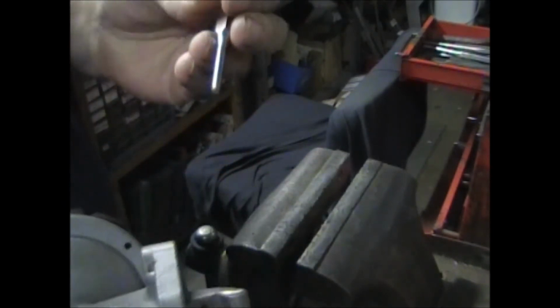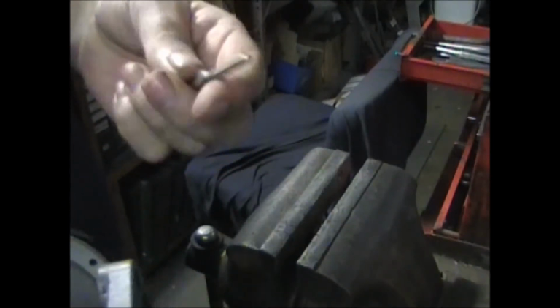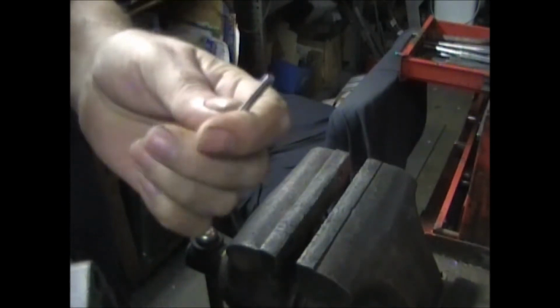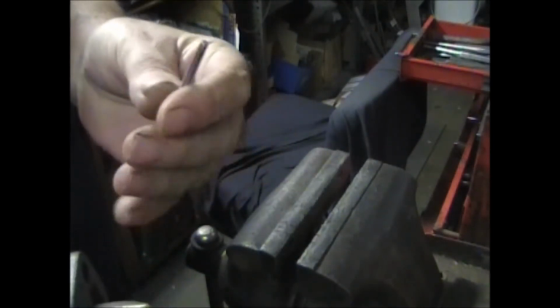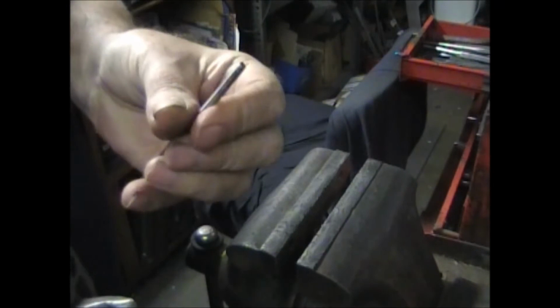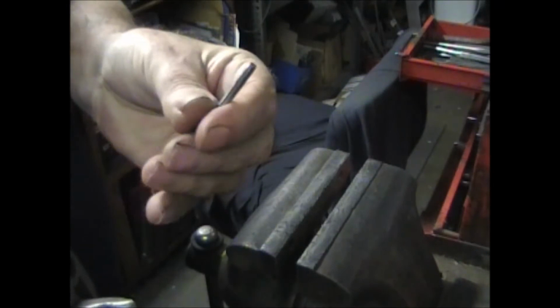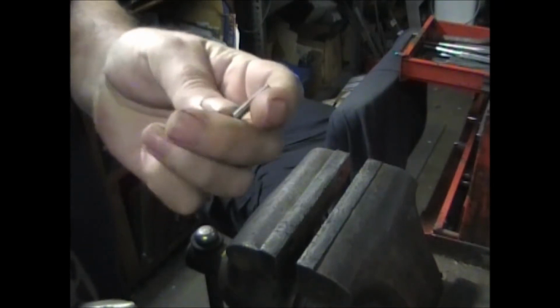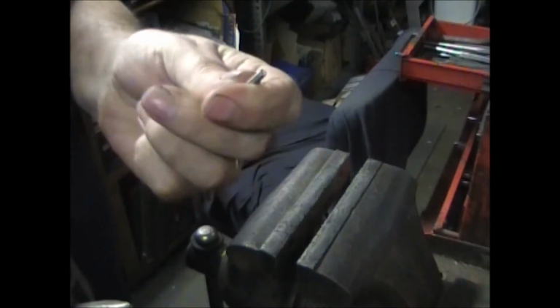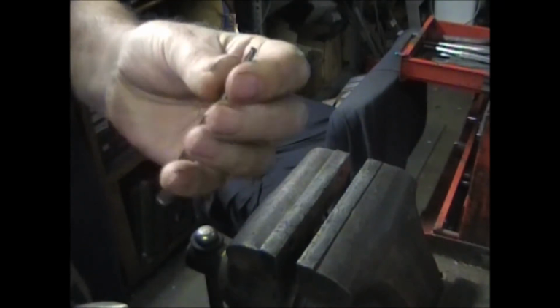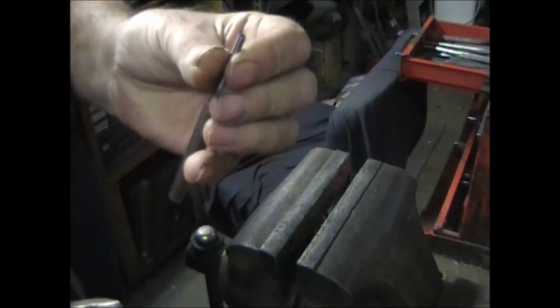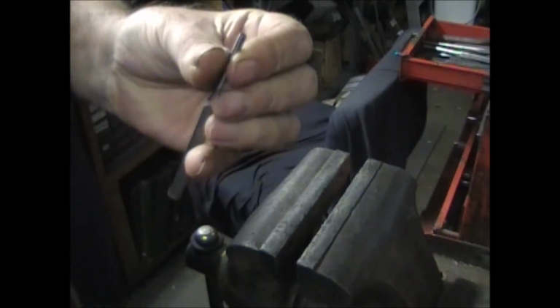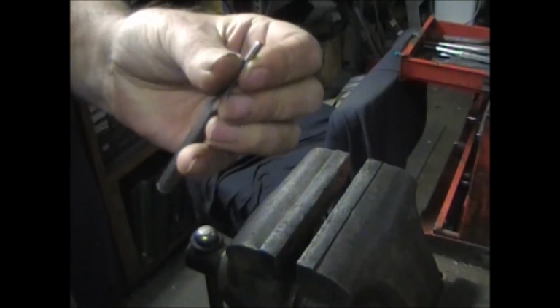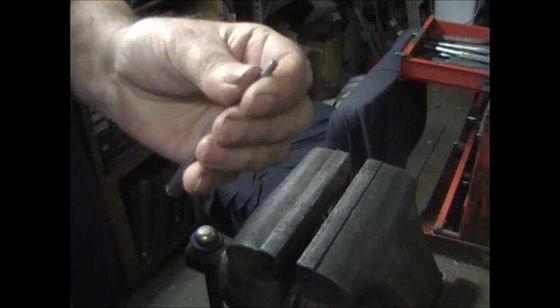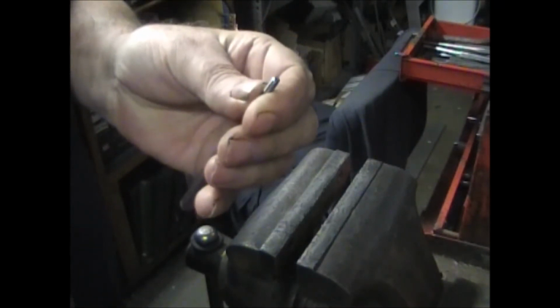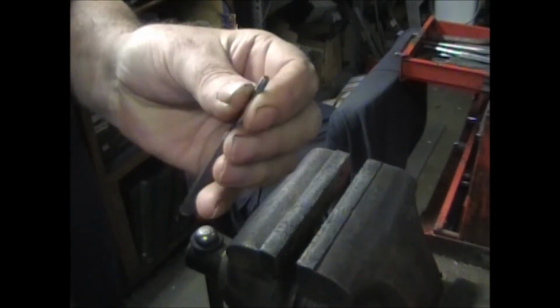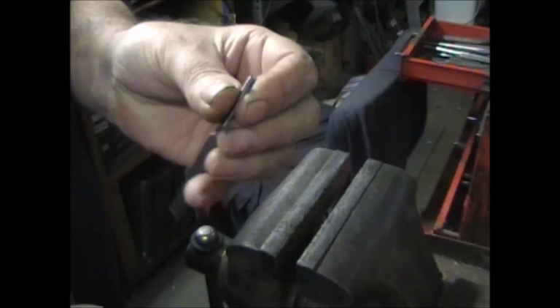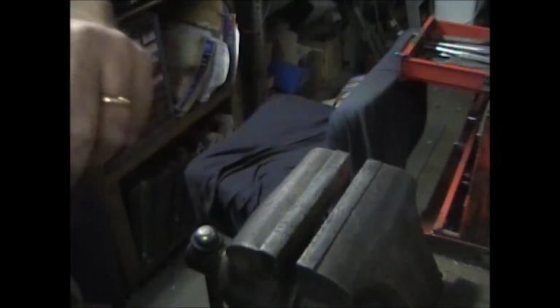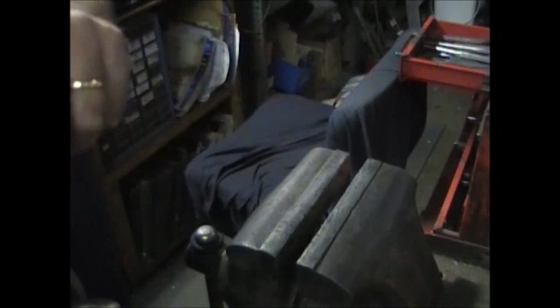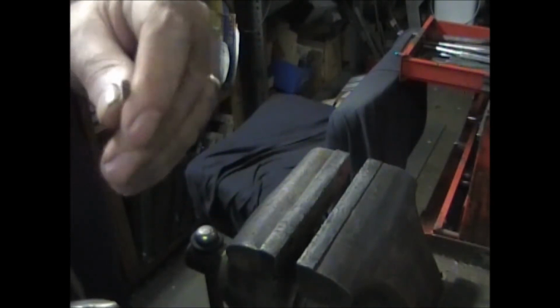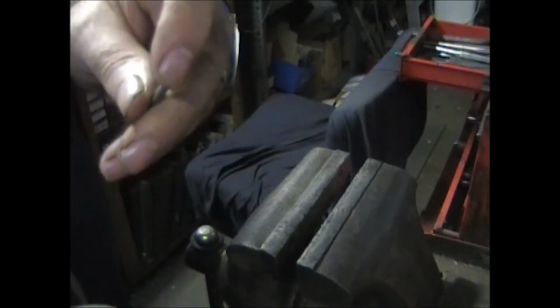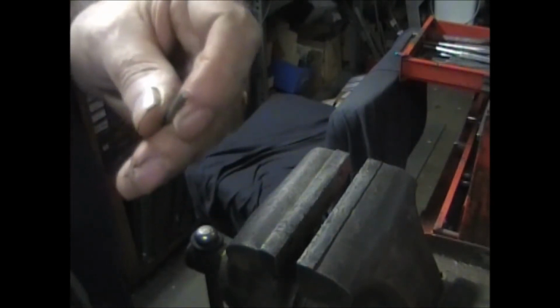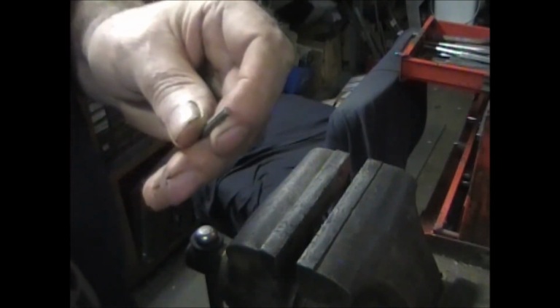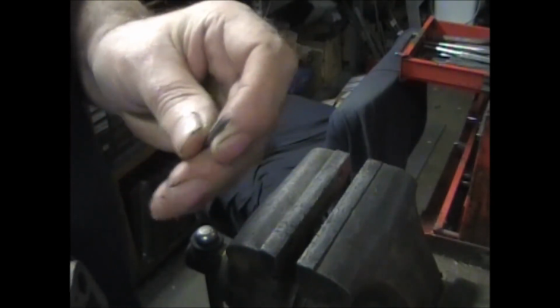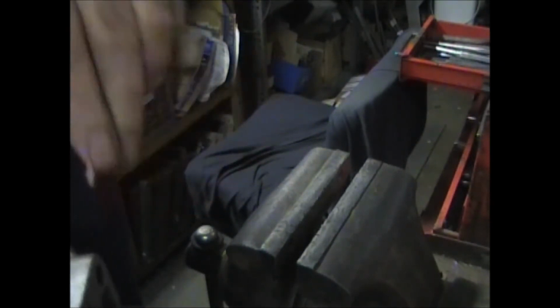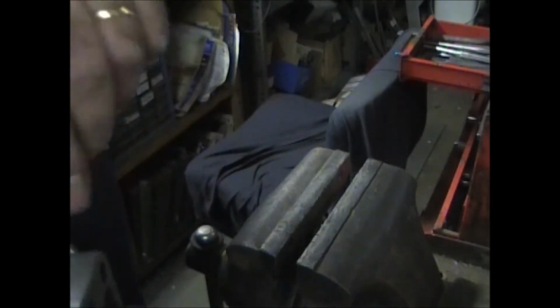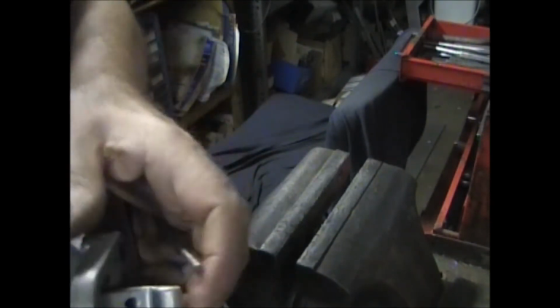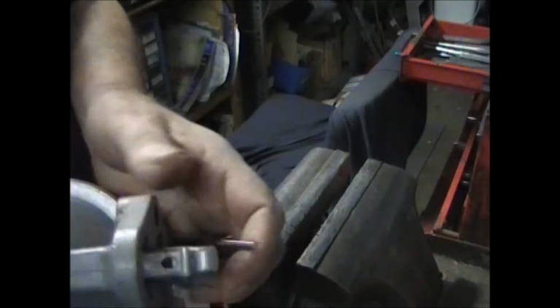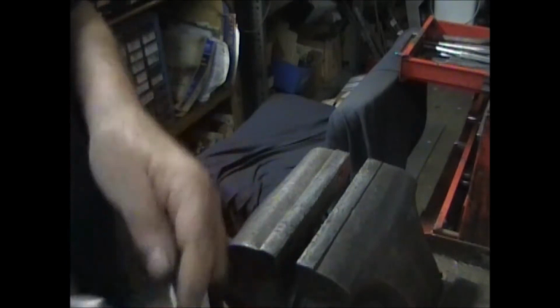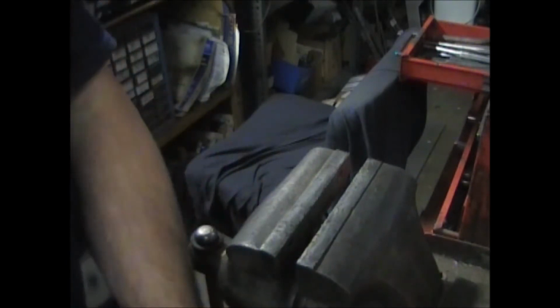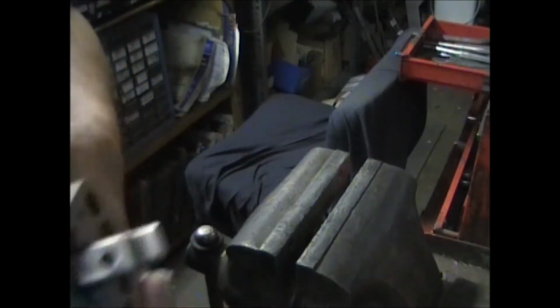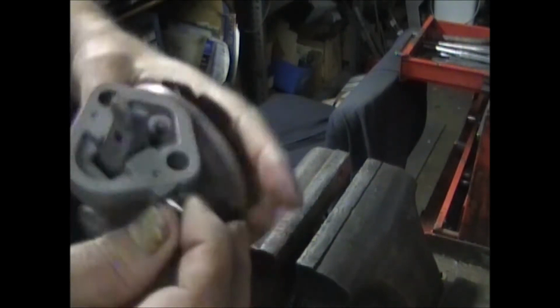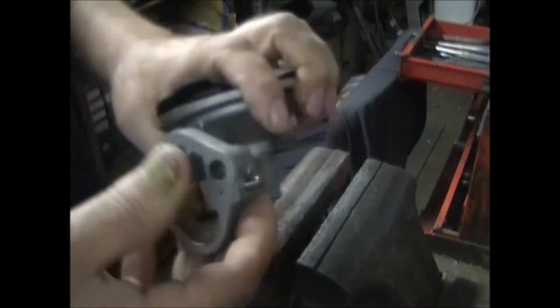If you don't have a 1/8th inch drill bit and punch, you can take a finish nail, grind the end flat, and use that to knock the pin out. But it will drive it out.